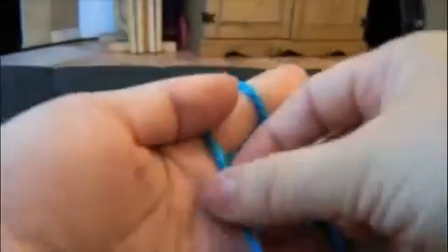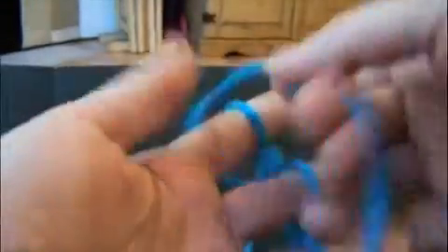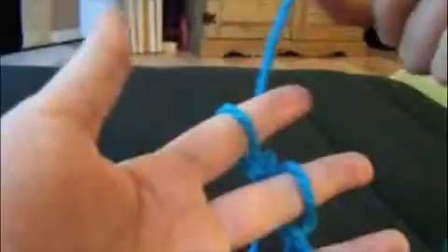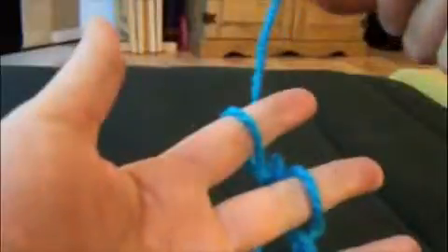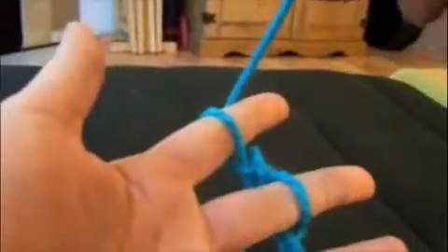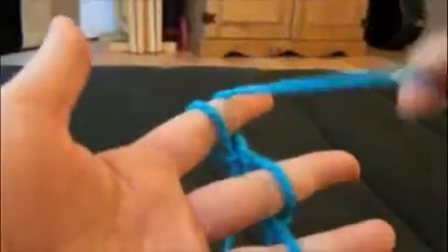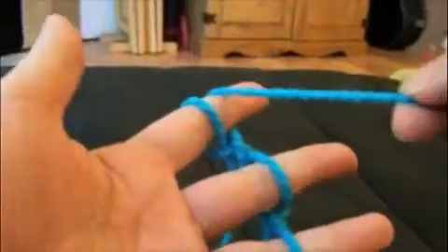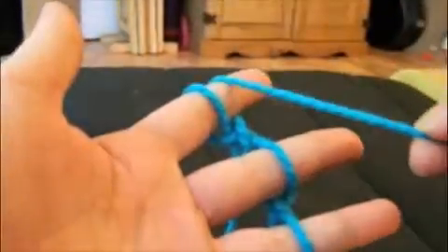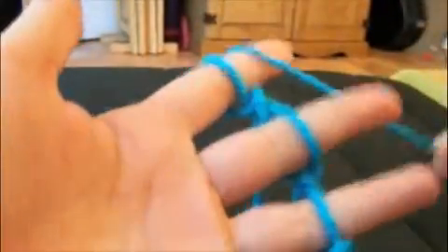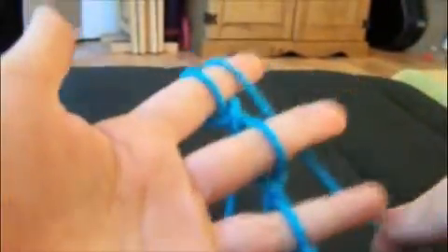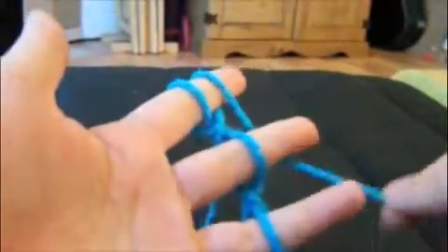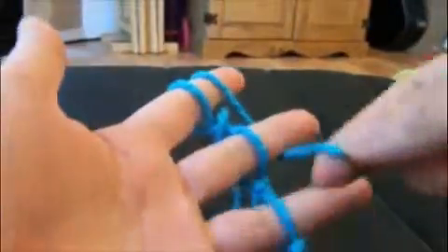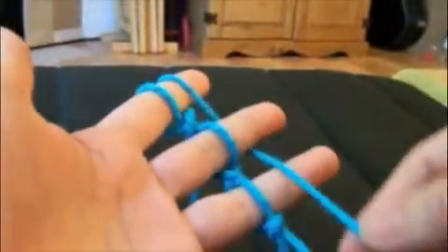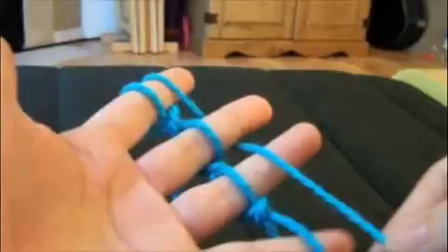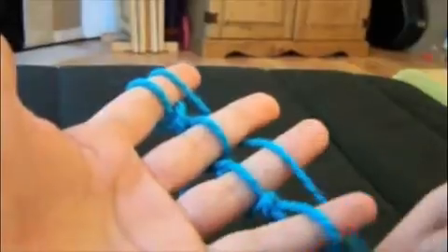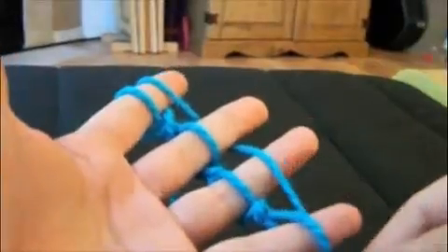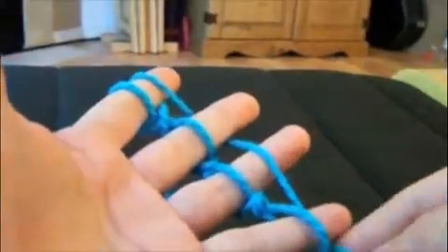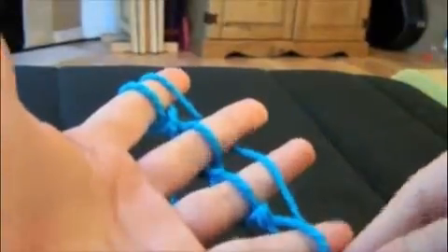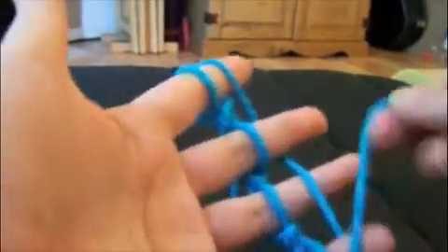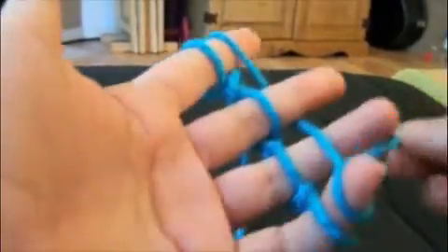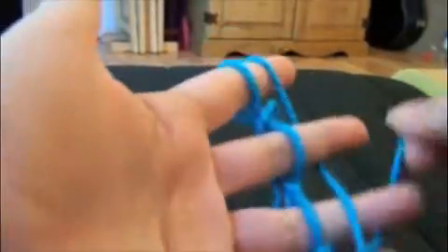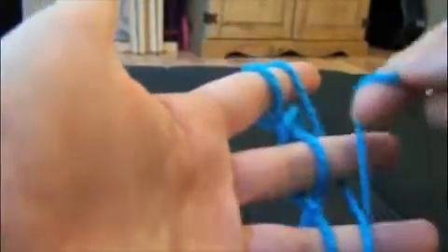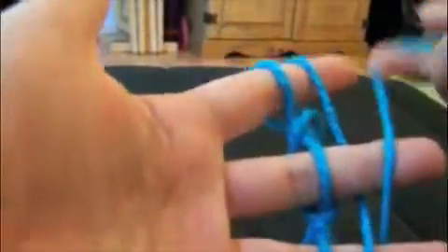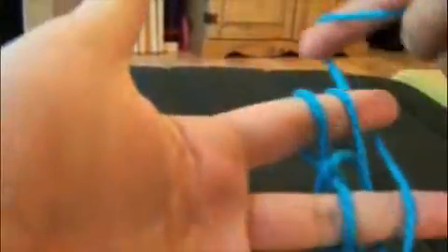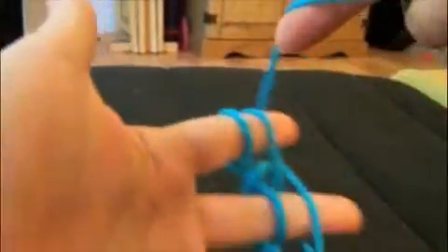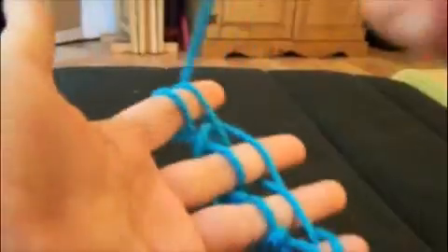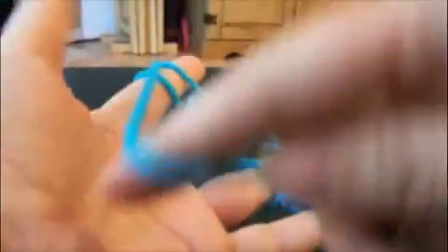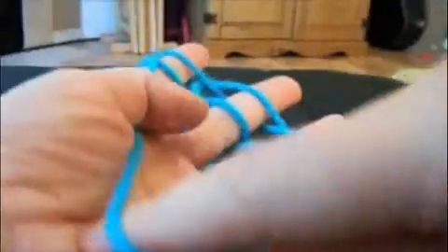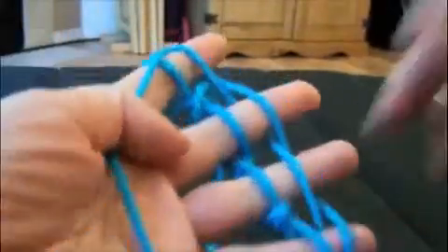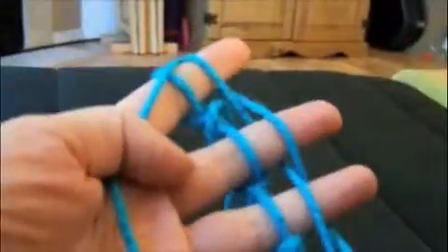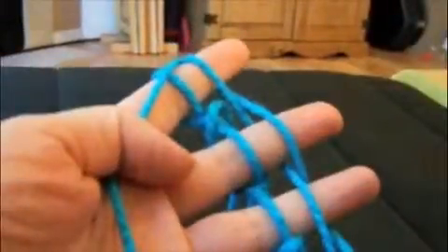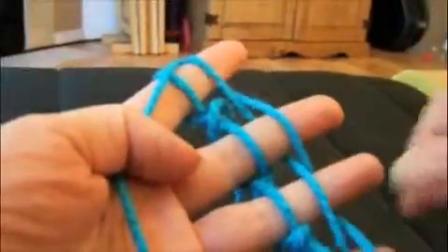Now take your working yarn, go around your index finger and go under and over your fingers again so that your new loops are above the loops remaining on your fingers. Go all the way around to the beginning and then hold the yarn with your thumb.